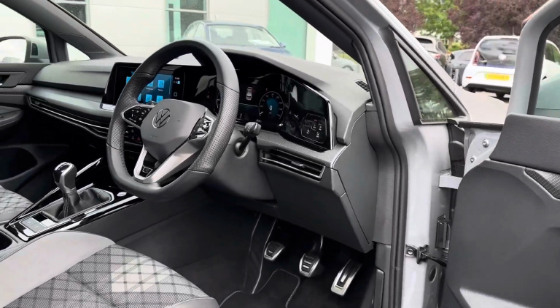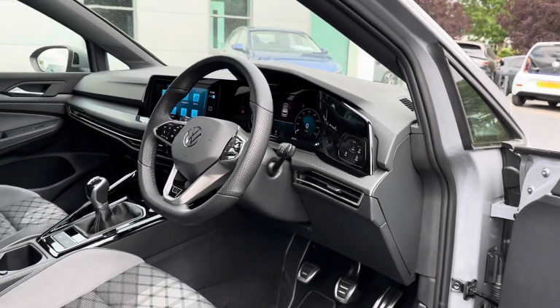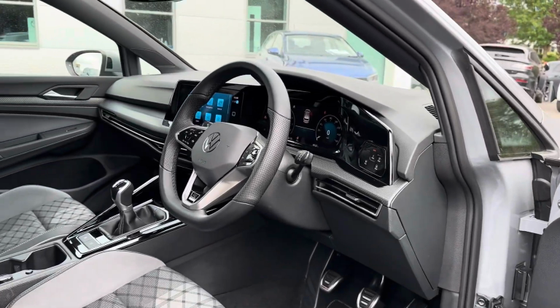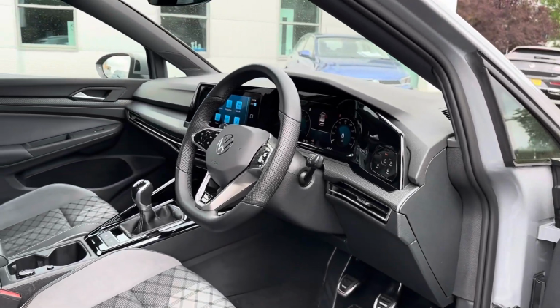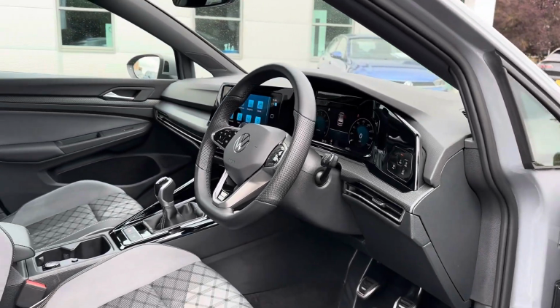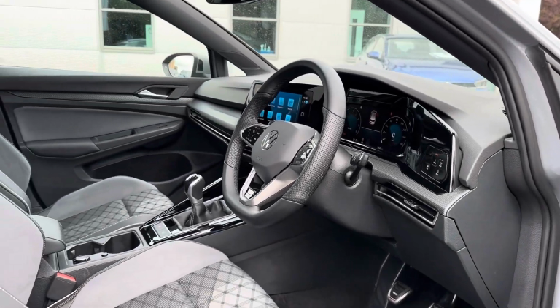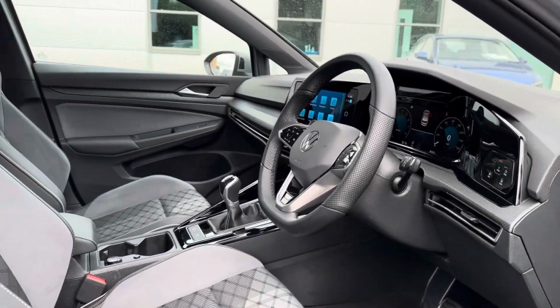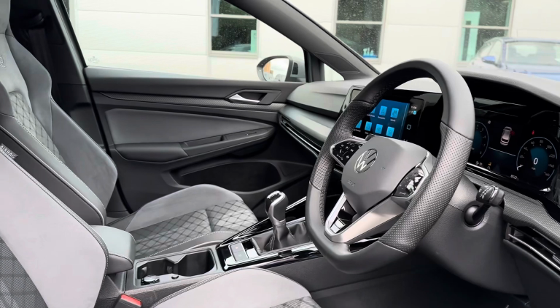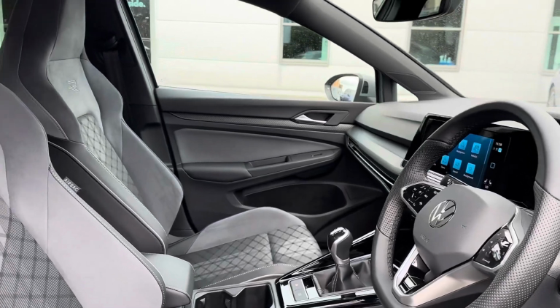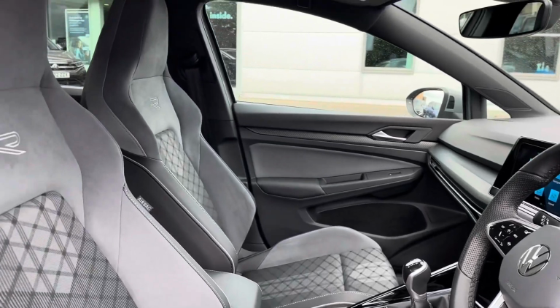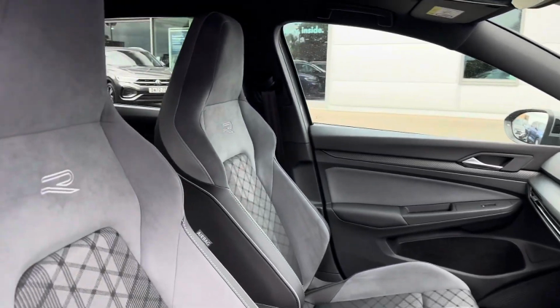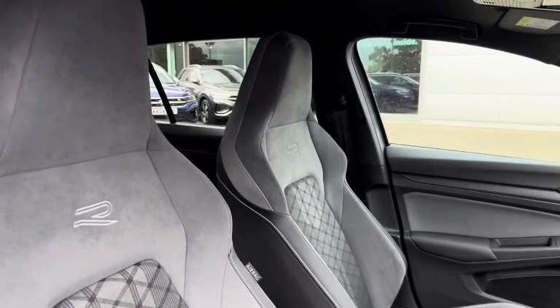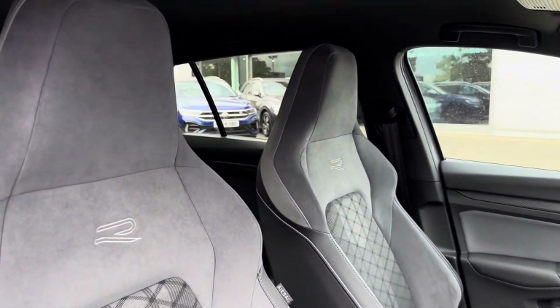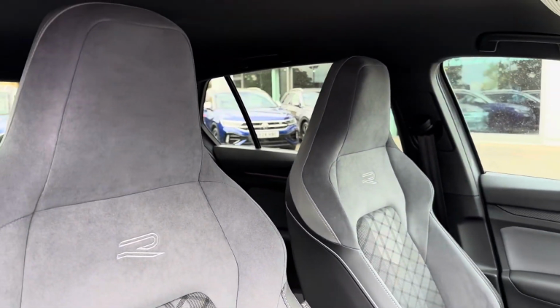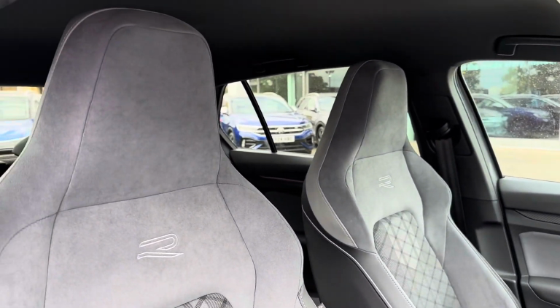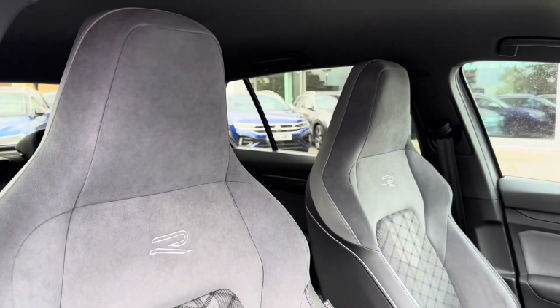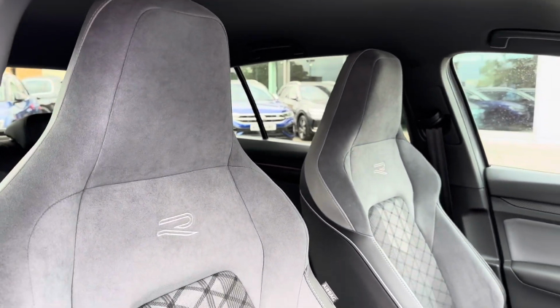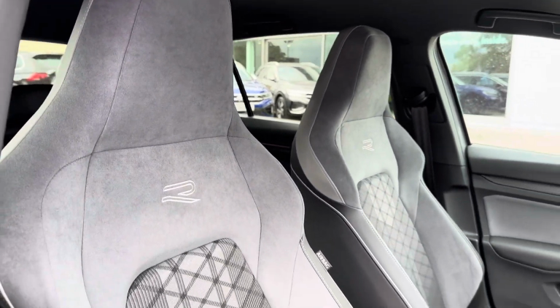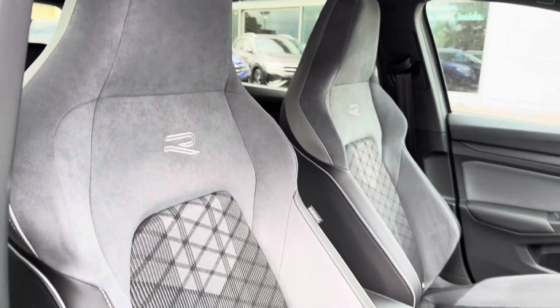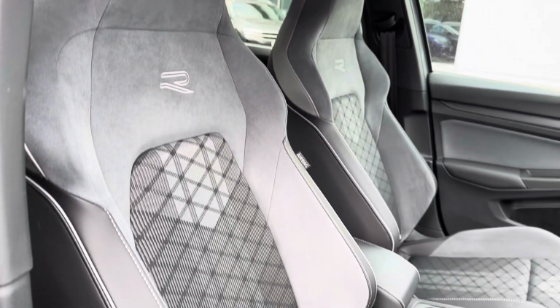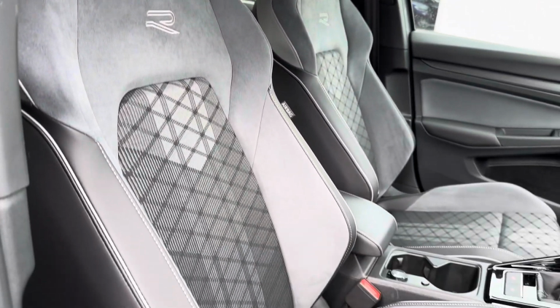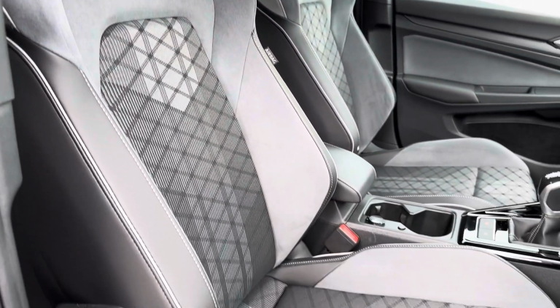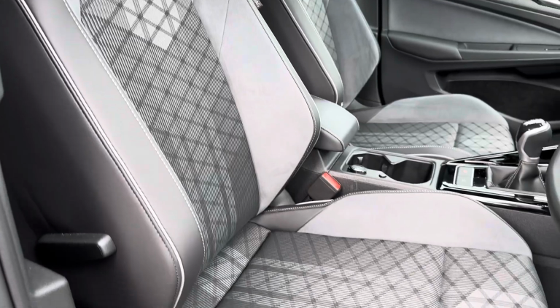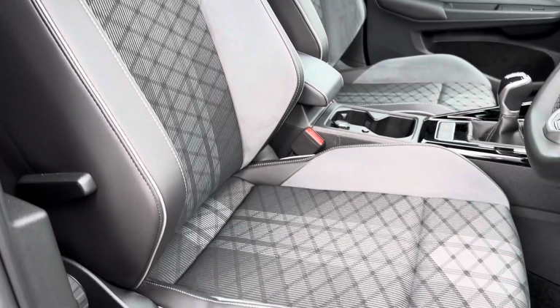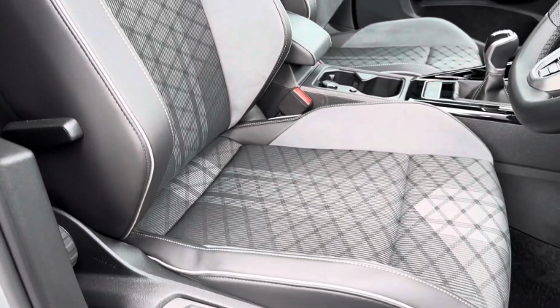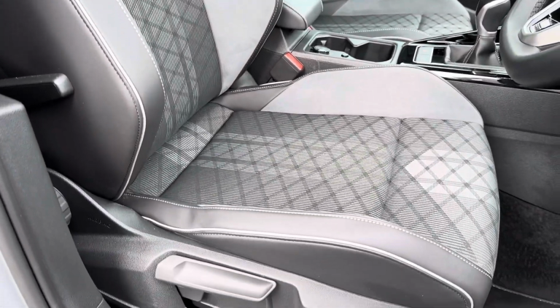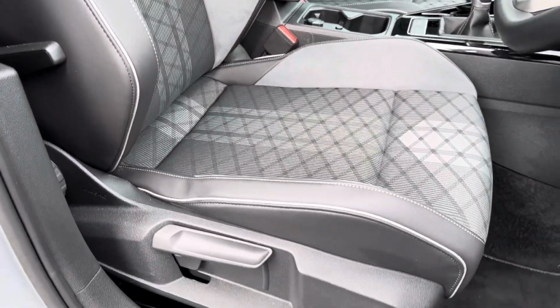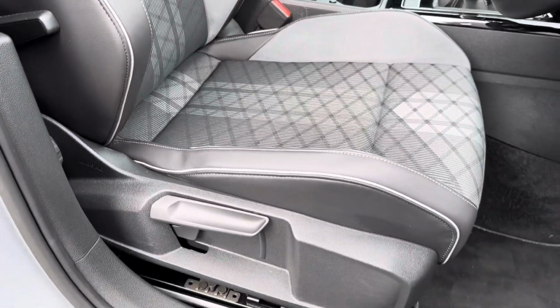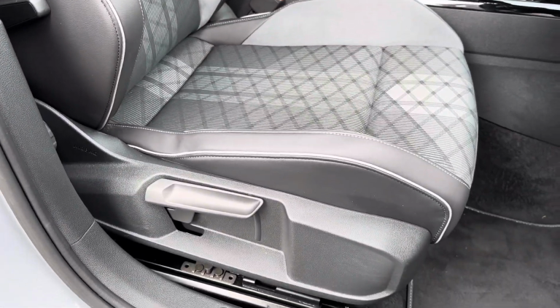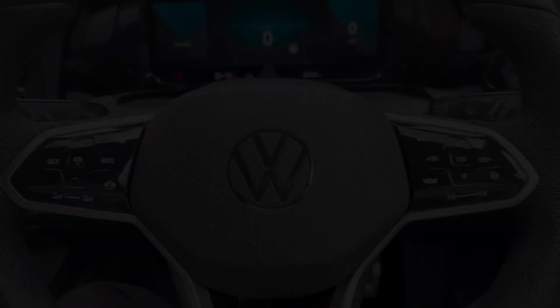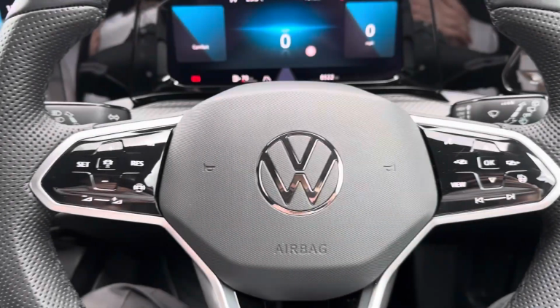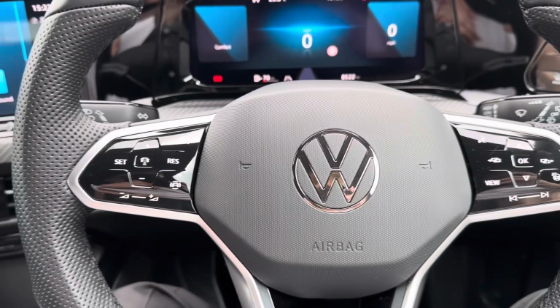Up front there's your leather wrapped multi-function flat bottom steering wheel. Moving to your sporty front seats, there's plenty of adjustment in the driver's seat so you can easily find the perfect driving position.